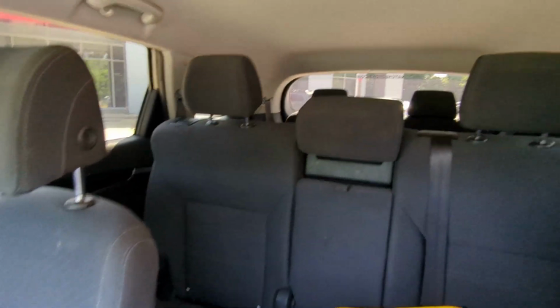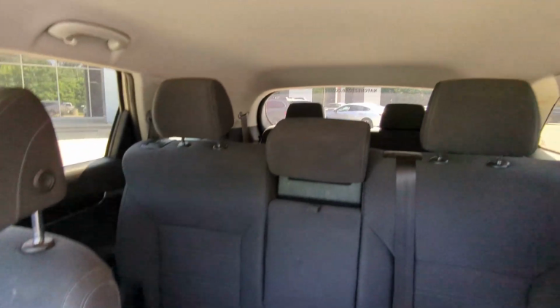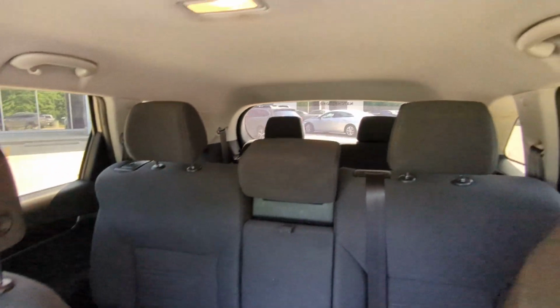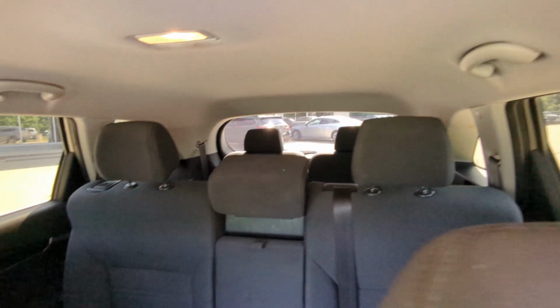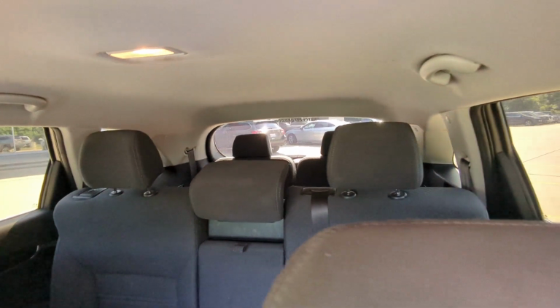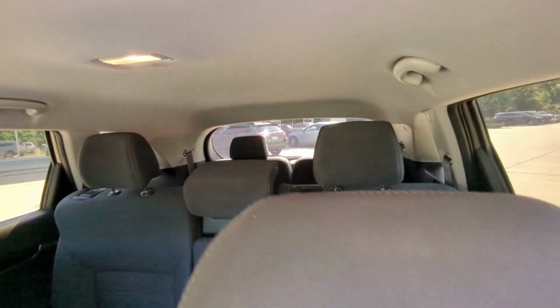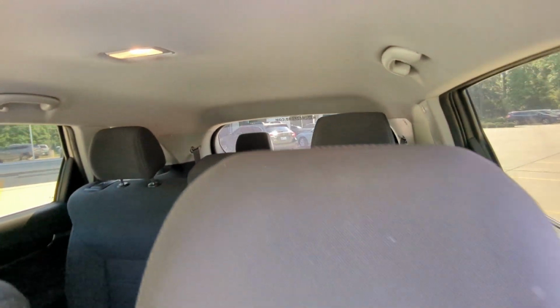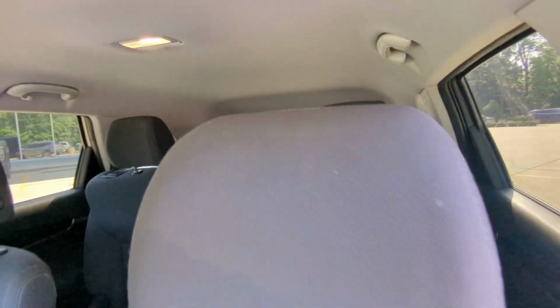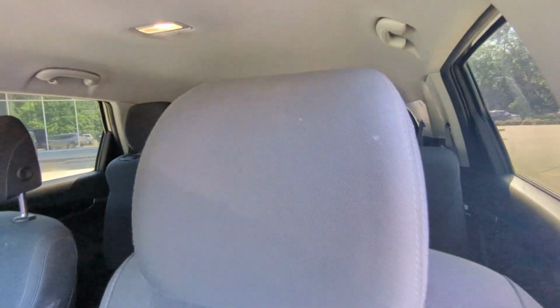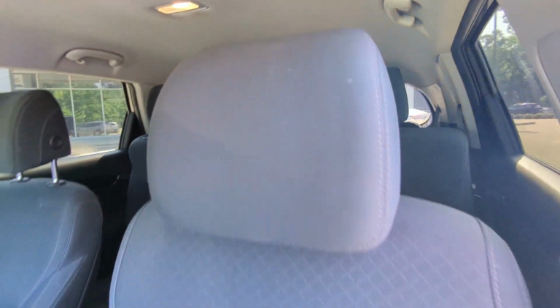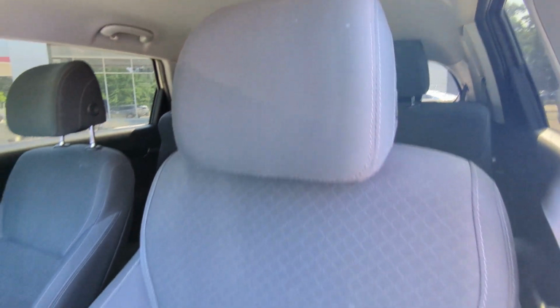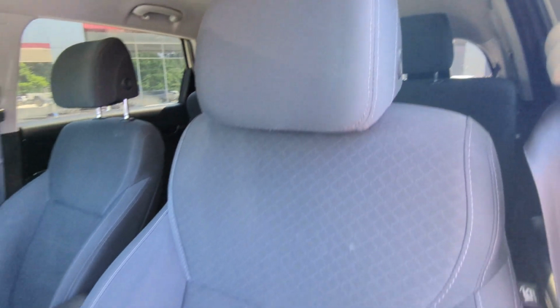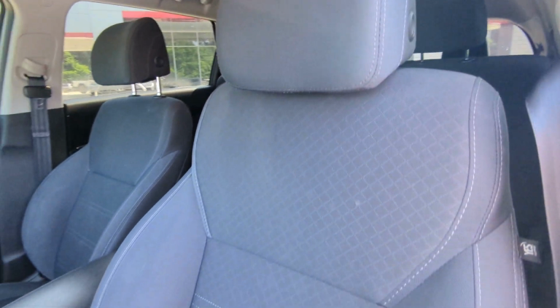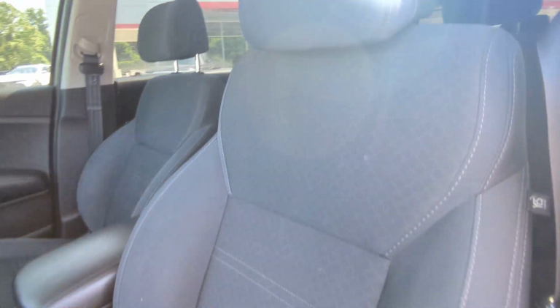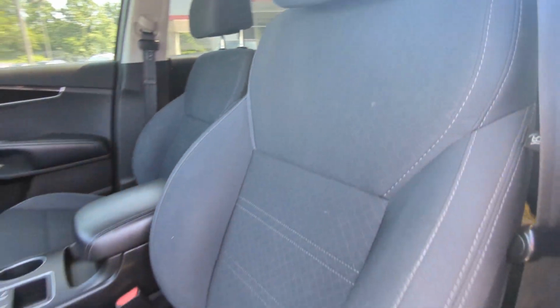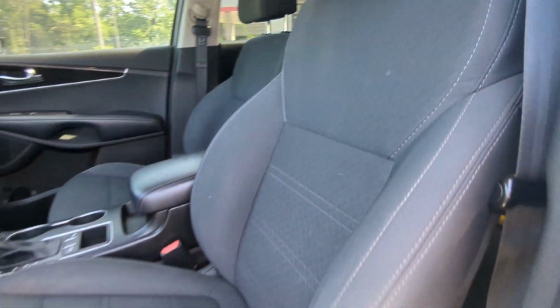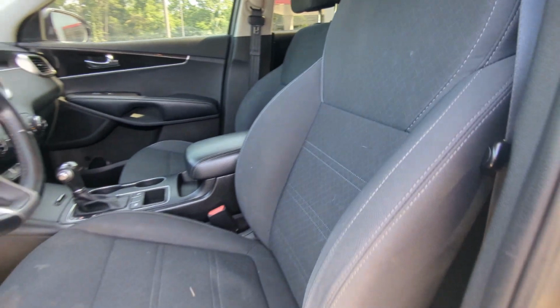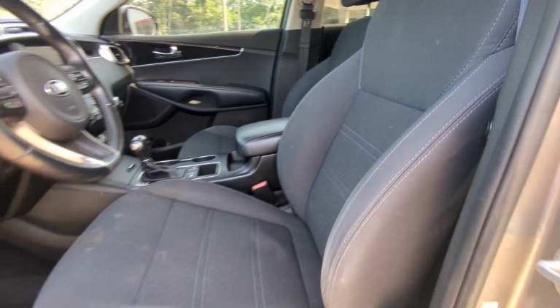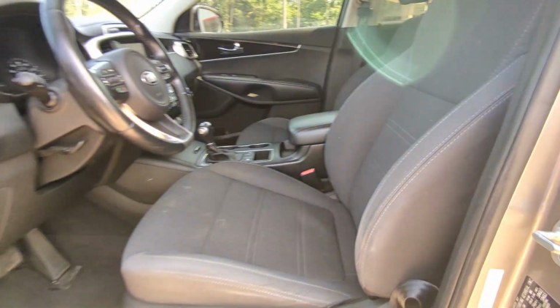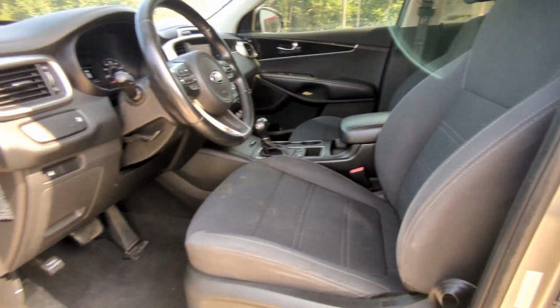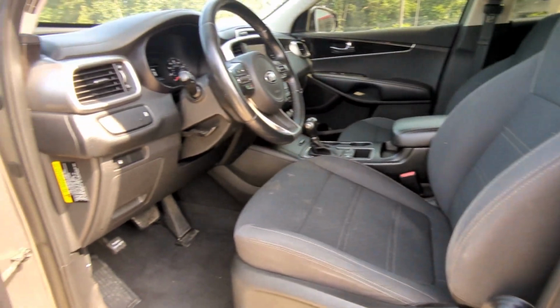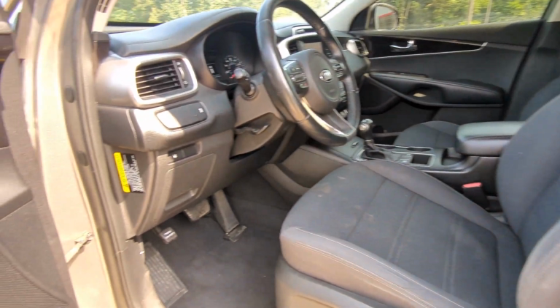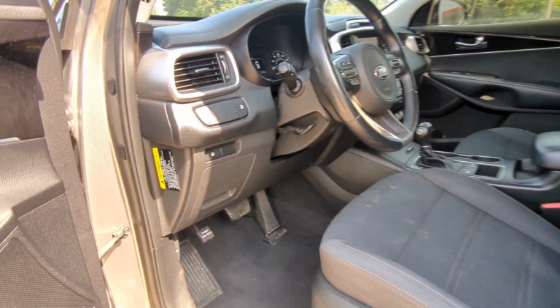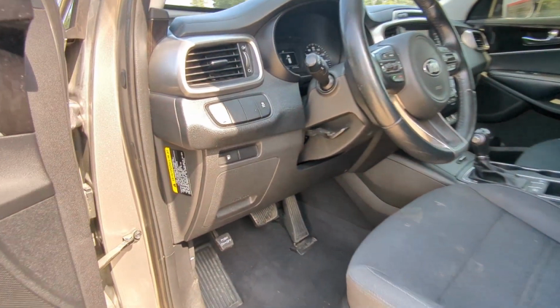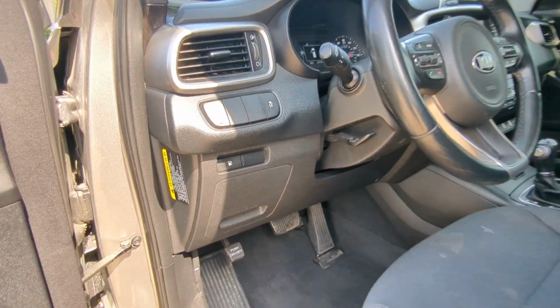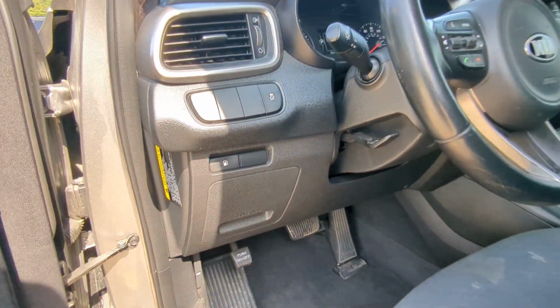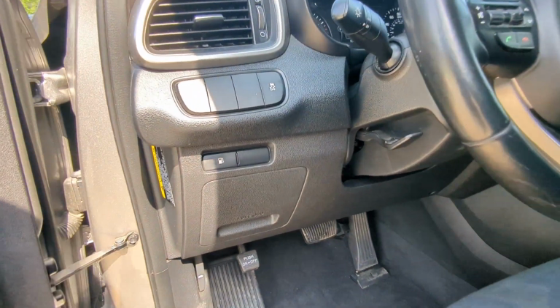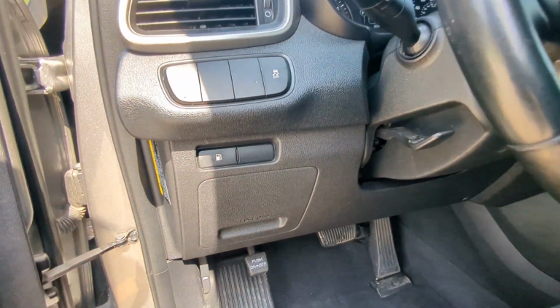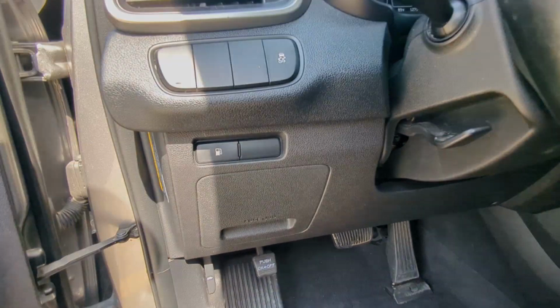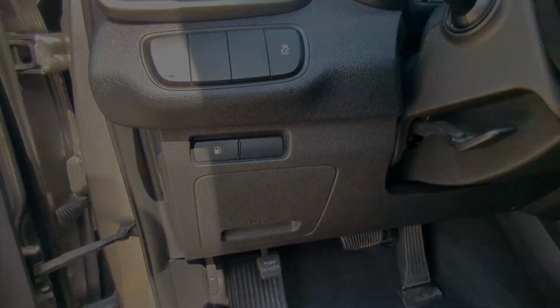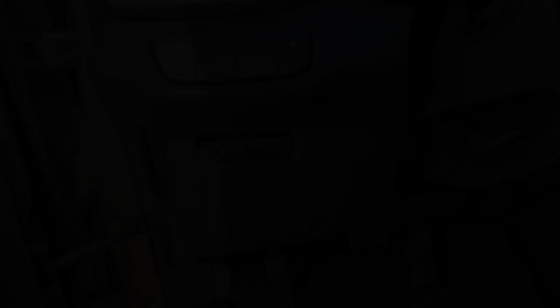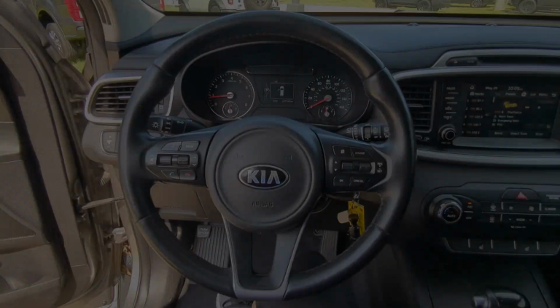Keyless entry, backup camera, wood grain interior trim, satellite radio, heated mirrors, Bluetooth connection, steering wheel audio controls, aluminum wheels, alarm, third row seat.